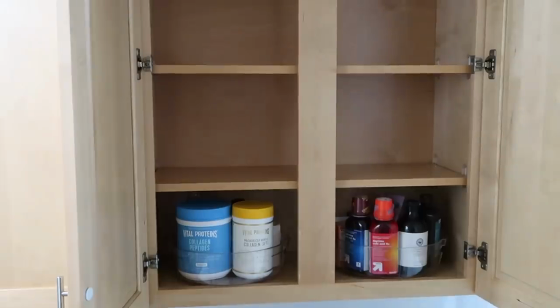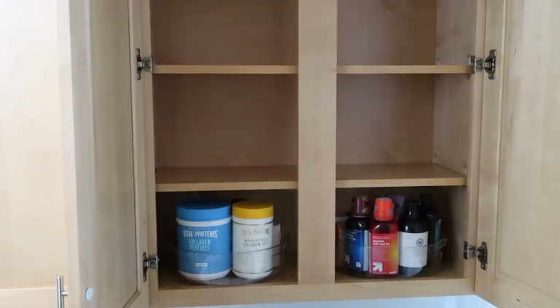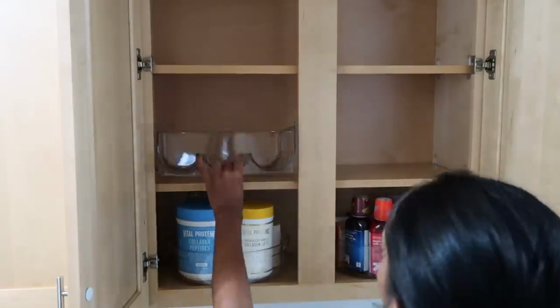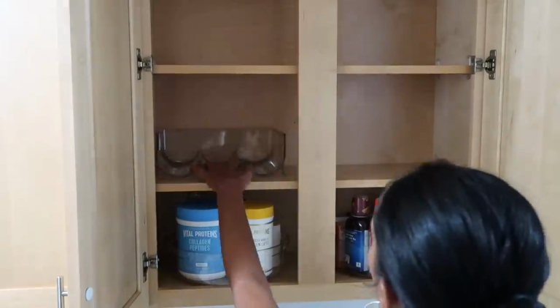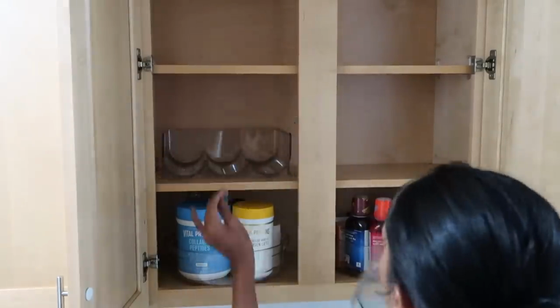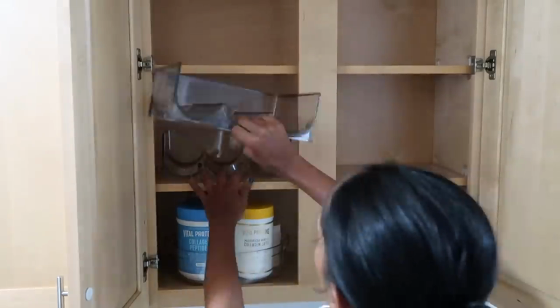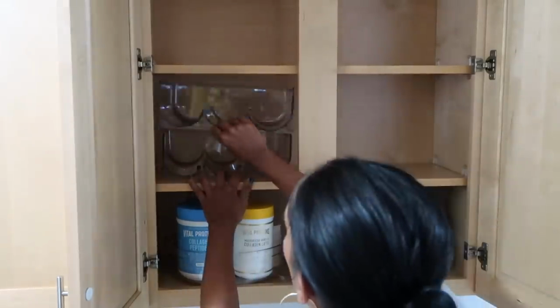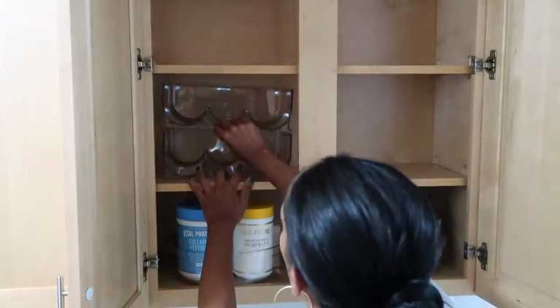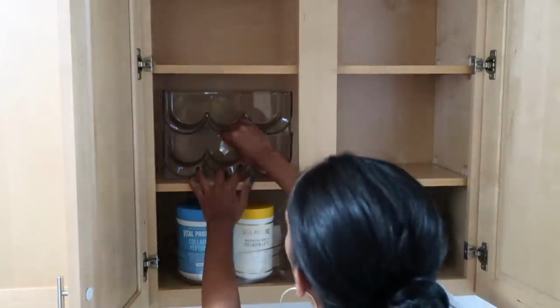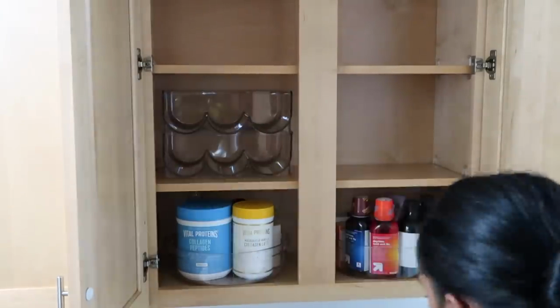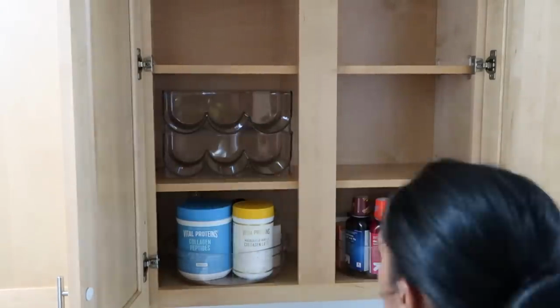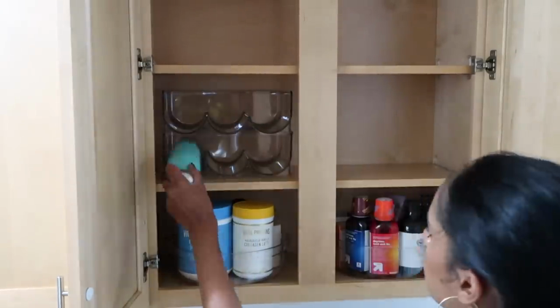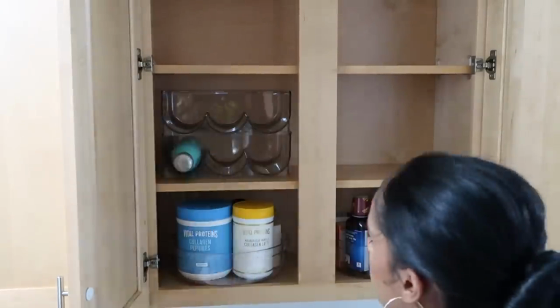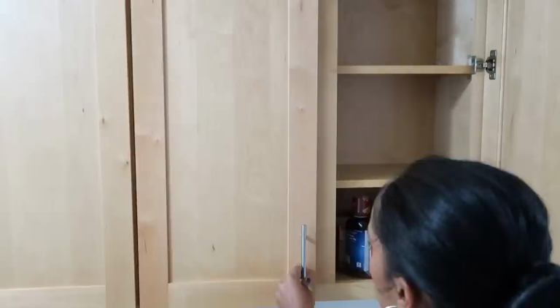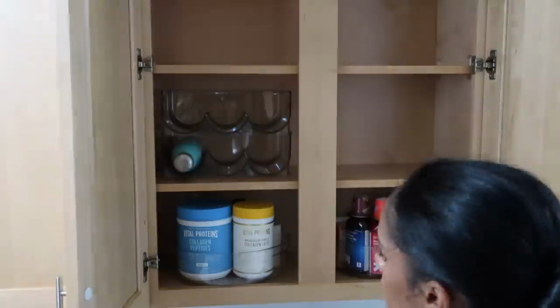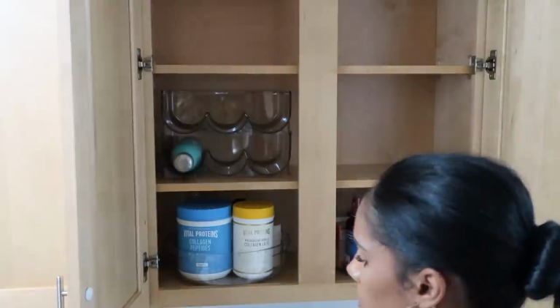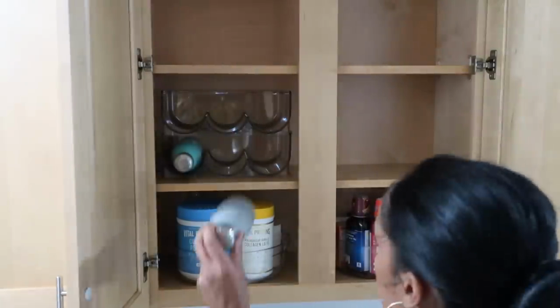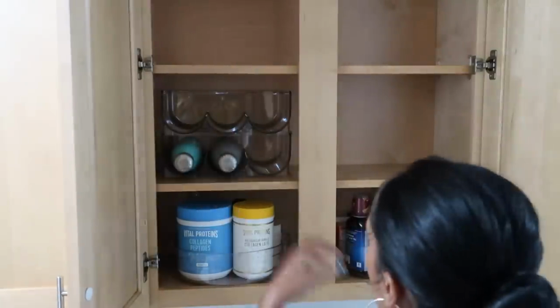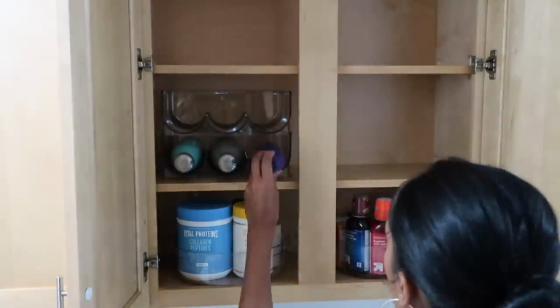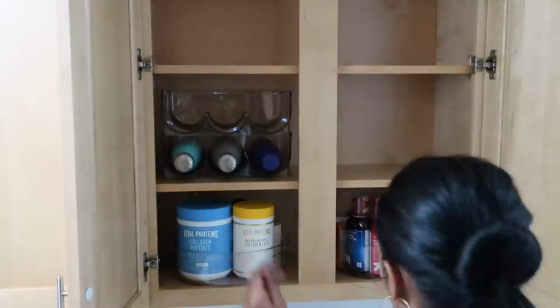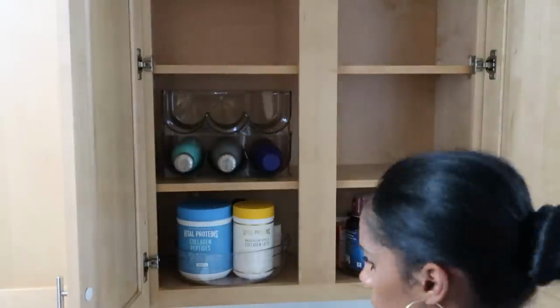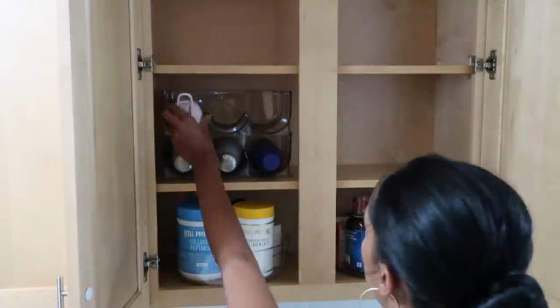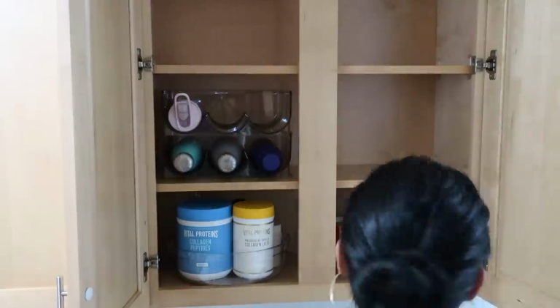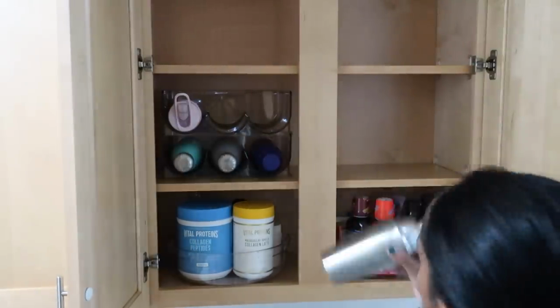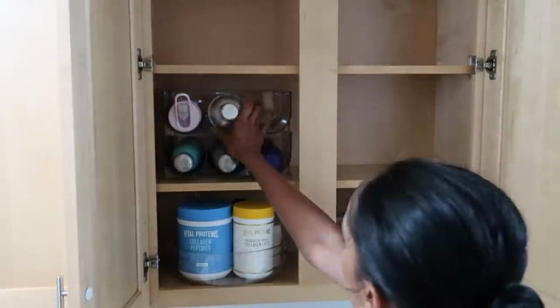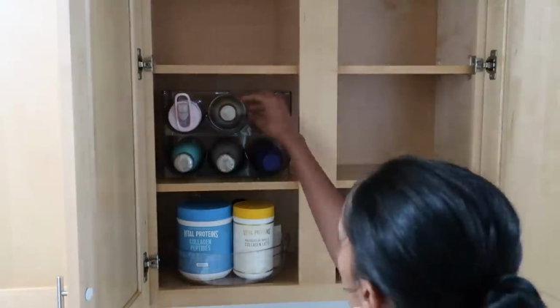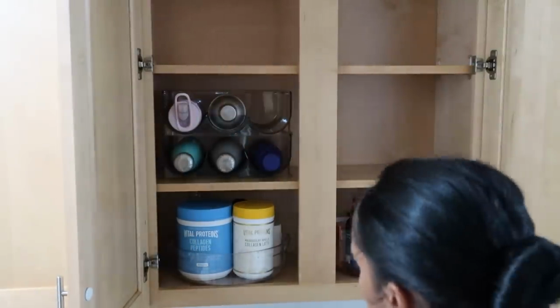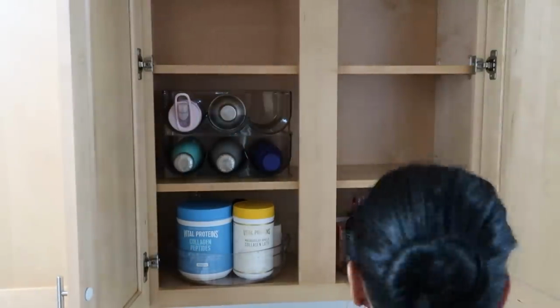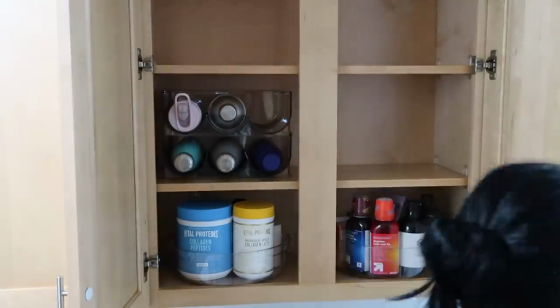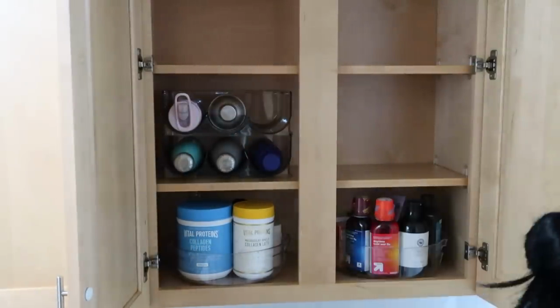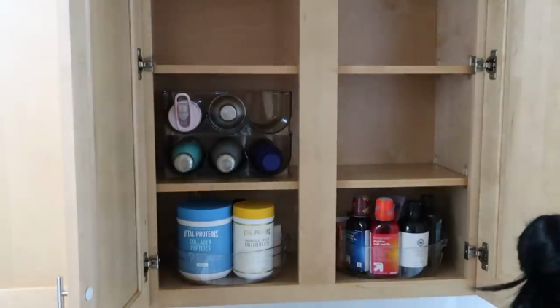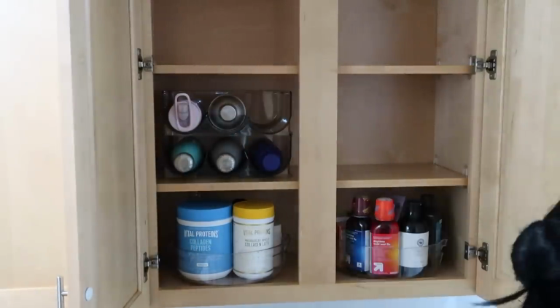Another organizer I highly recommend are these wine or bottle organizers that I got from Amazon. I'm obsessed with them and they honestly come so in handy.